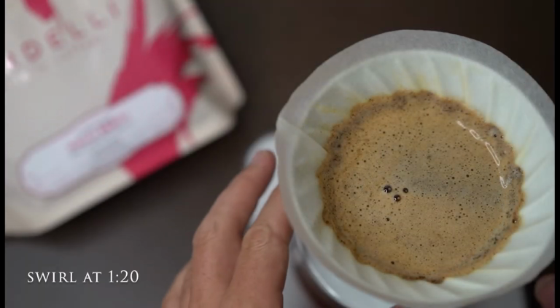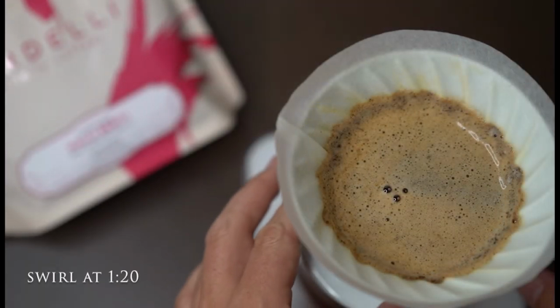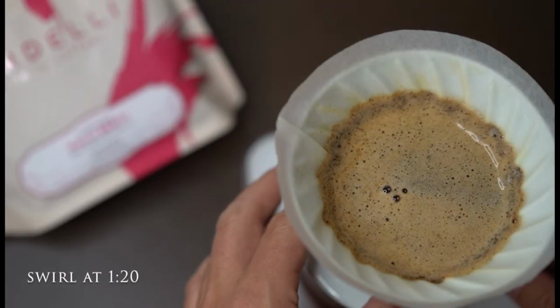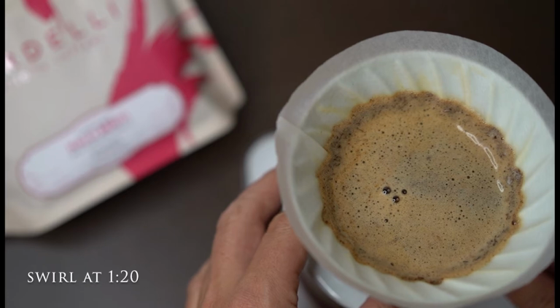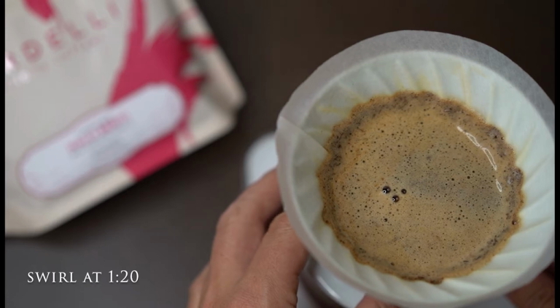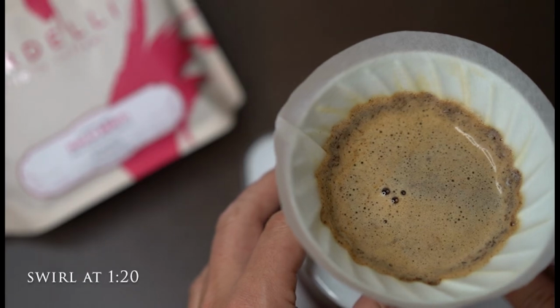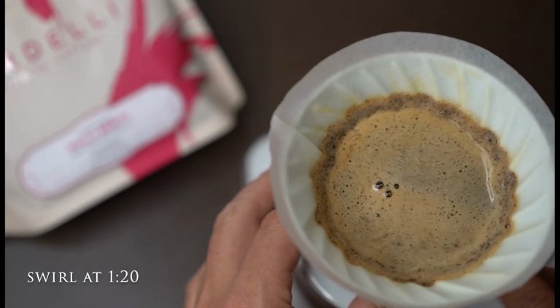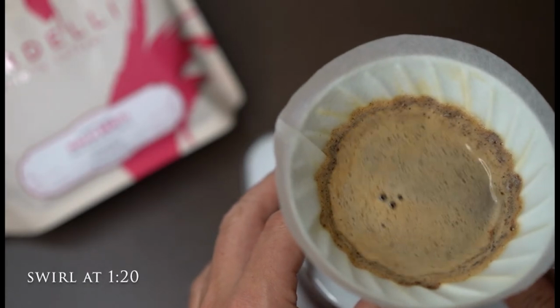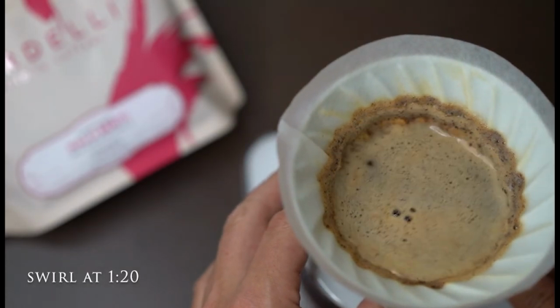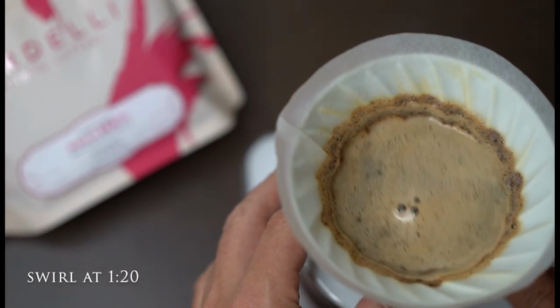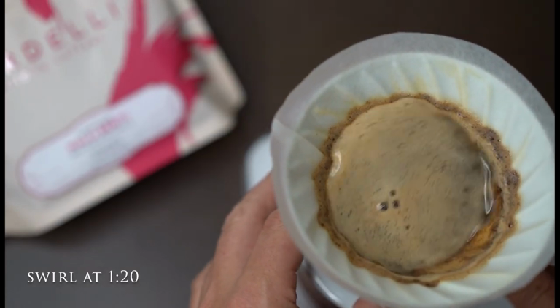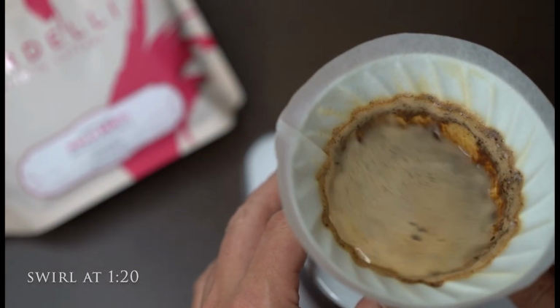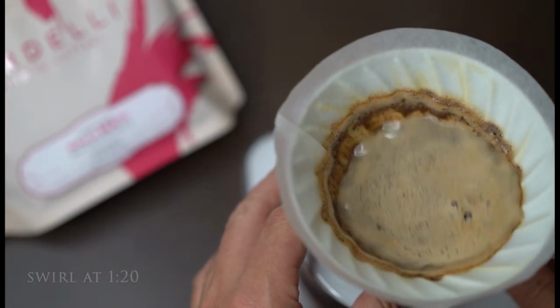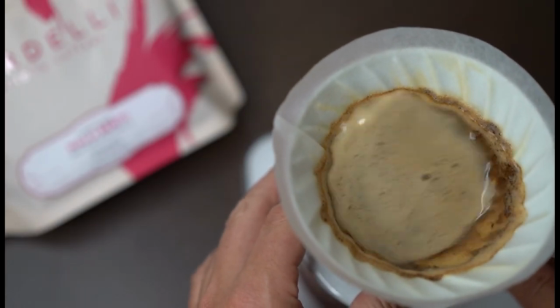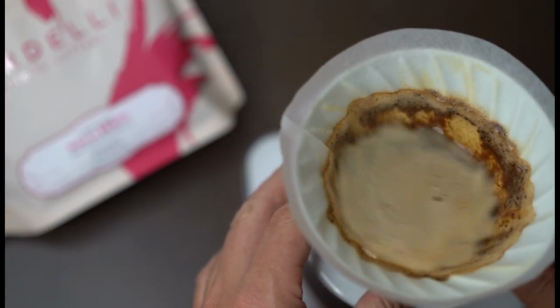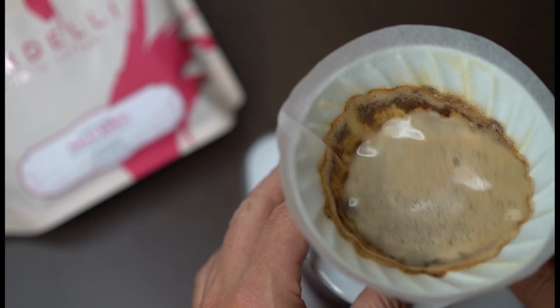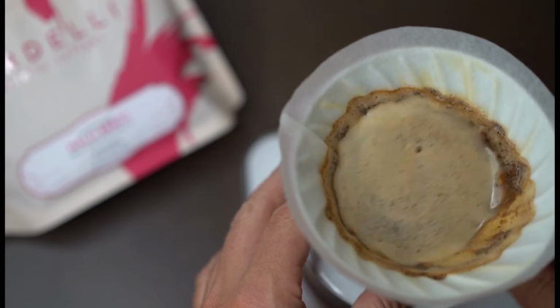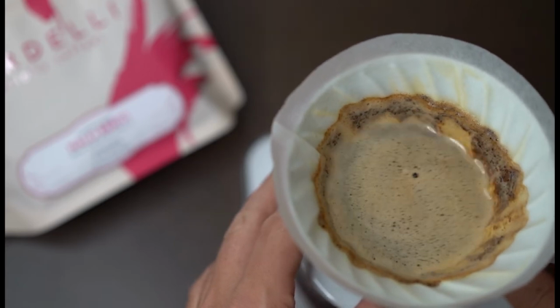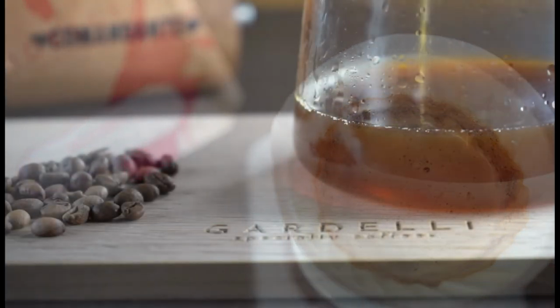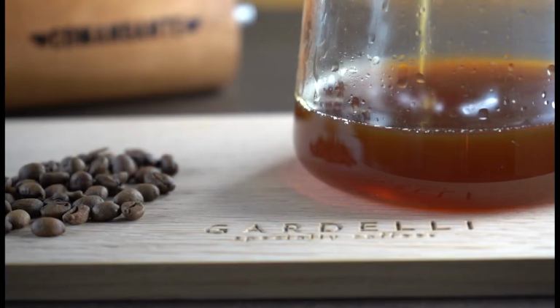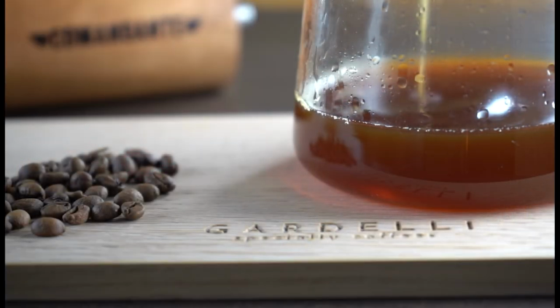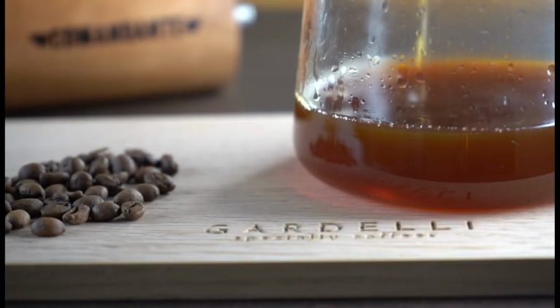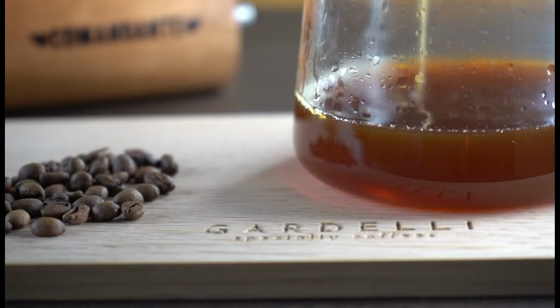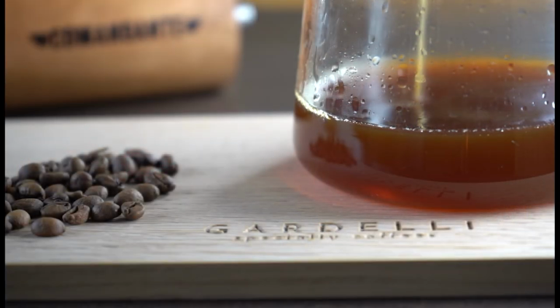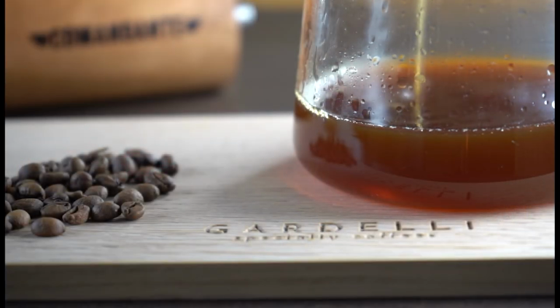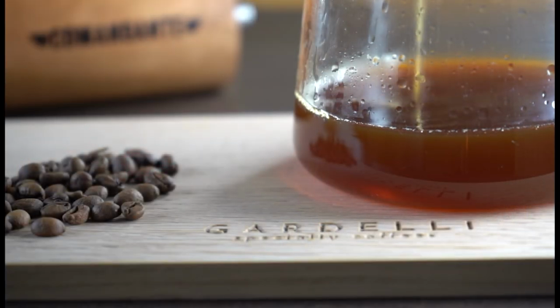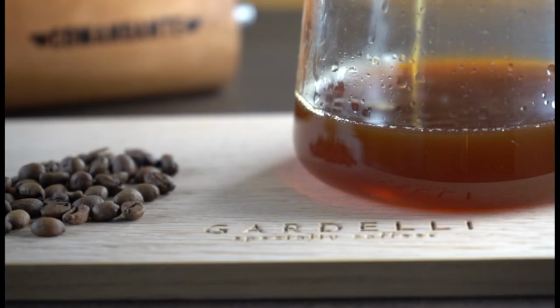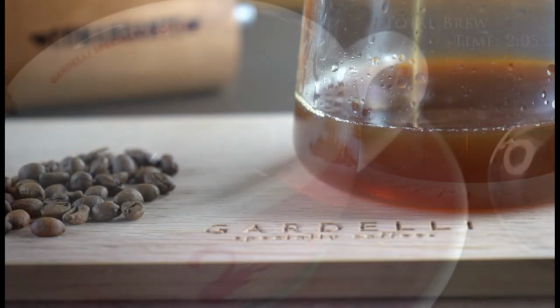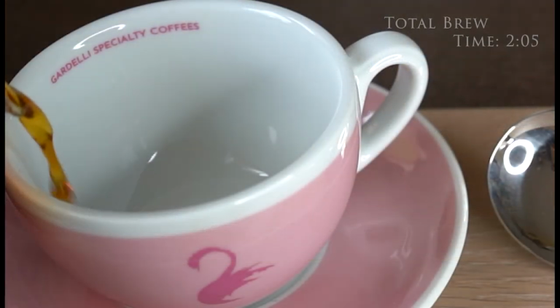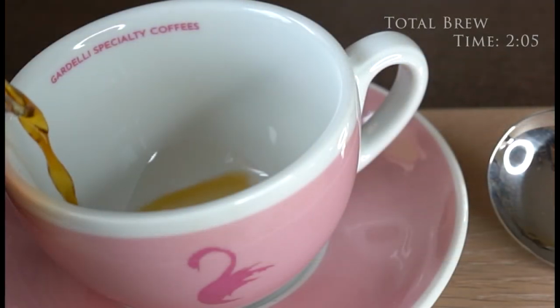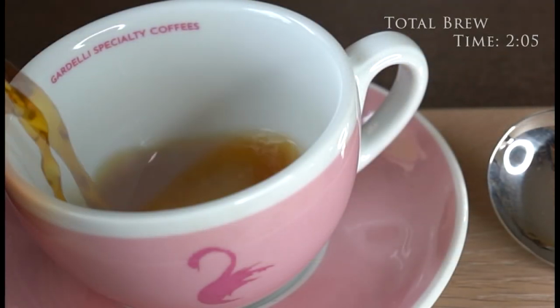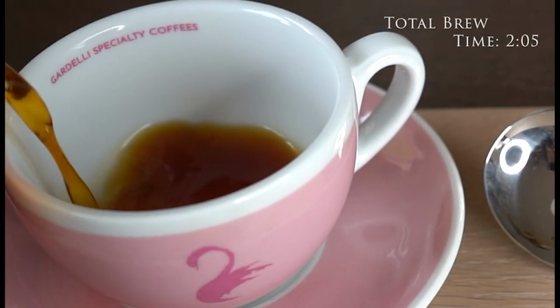Swirl the brew at 1 minute and 20 seconds, leading to an even more balanced cup profile with this coffee. The total brew time of Halo Beriti is 2 minutes and 5 seconds.